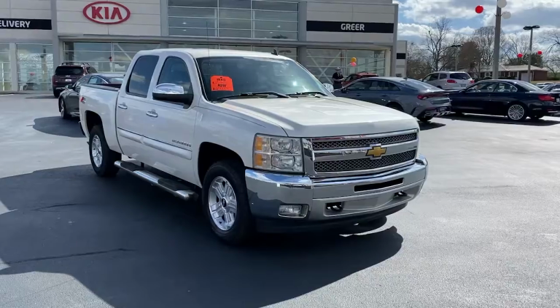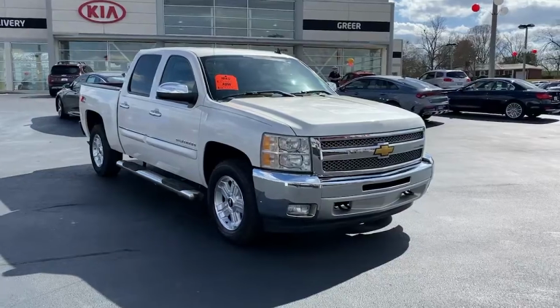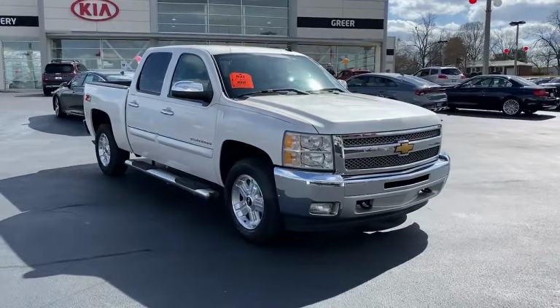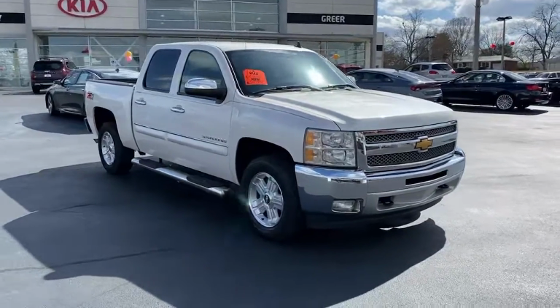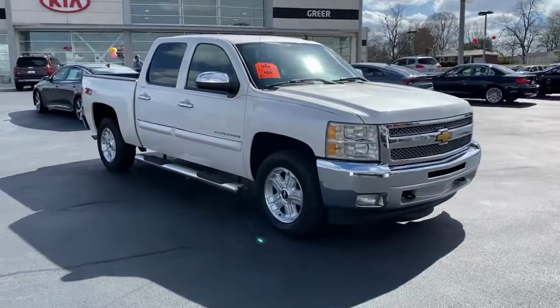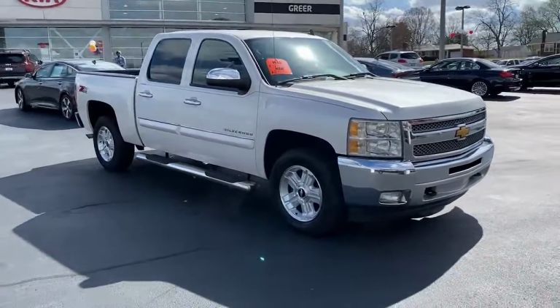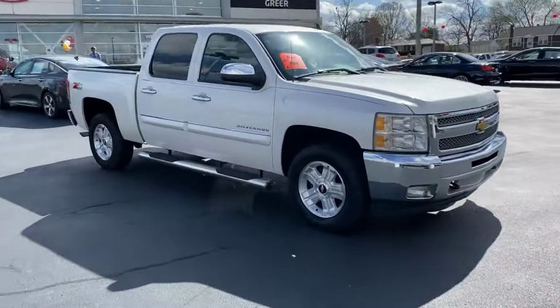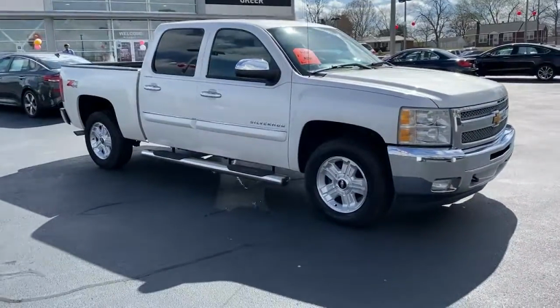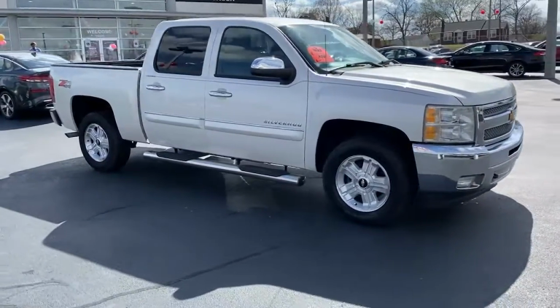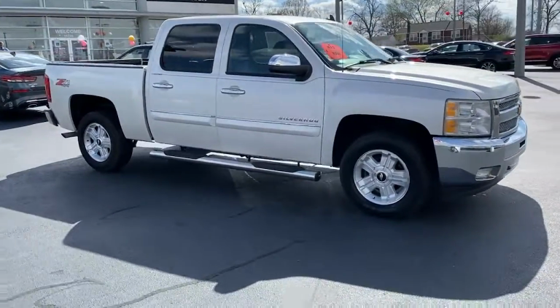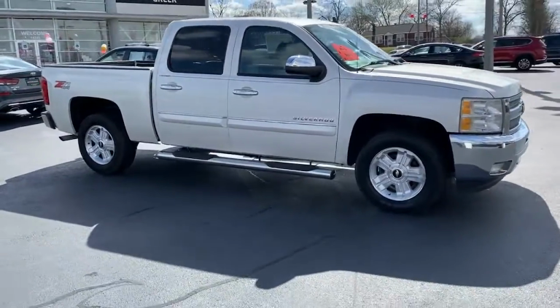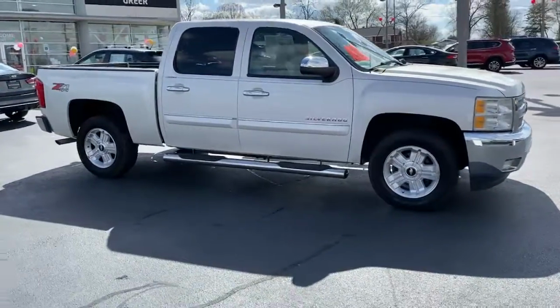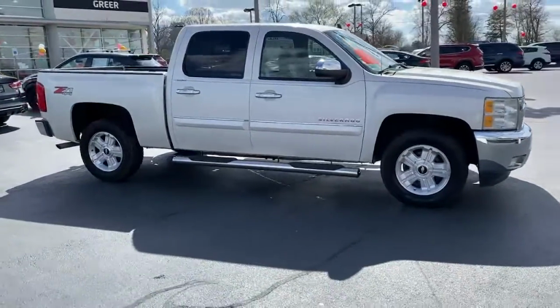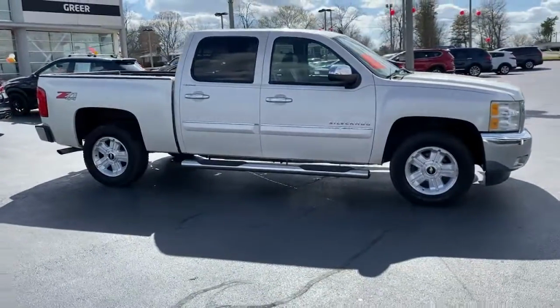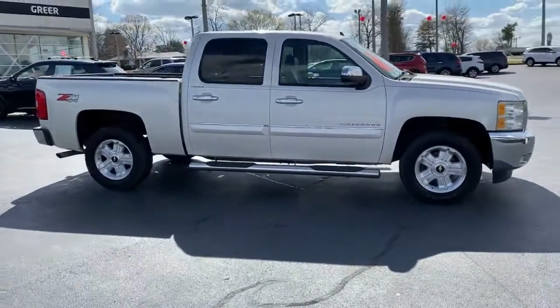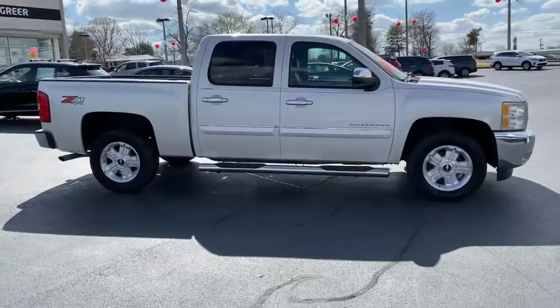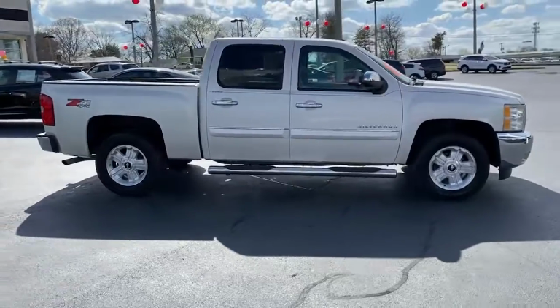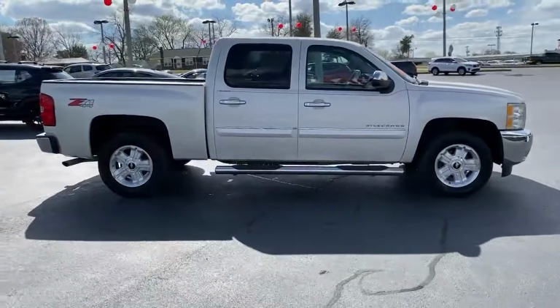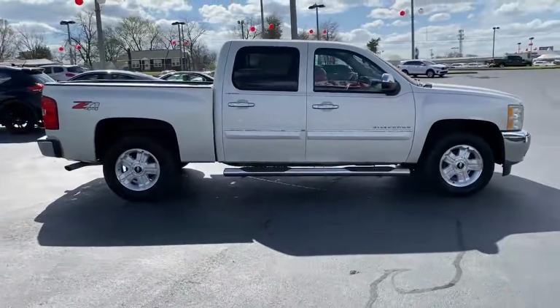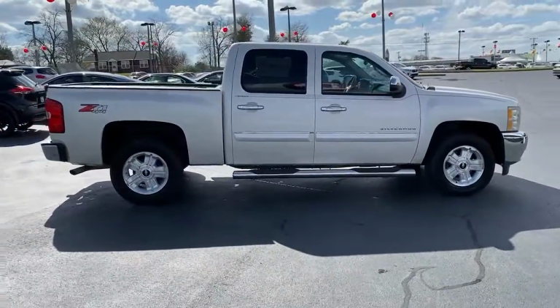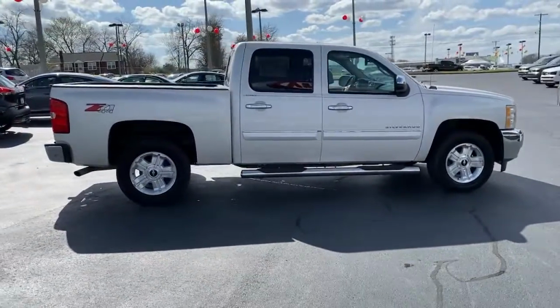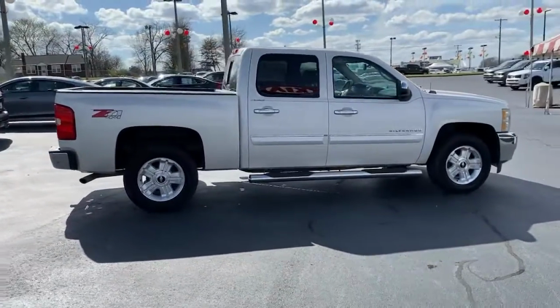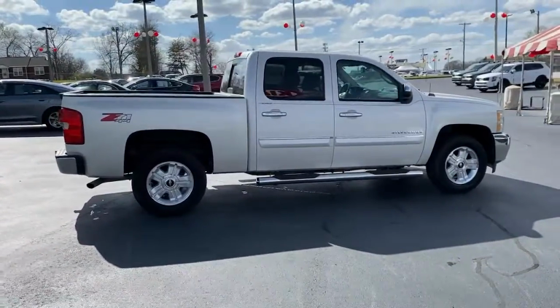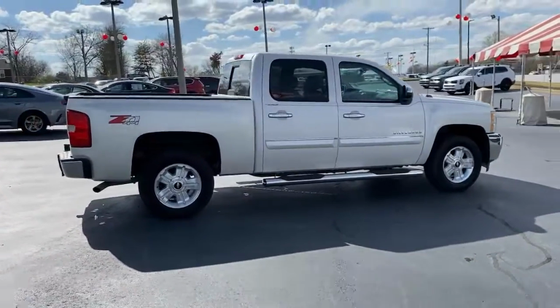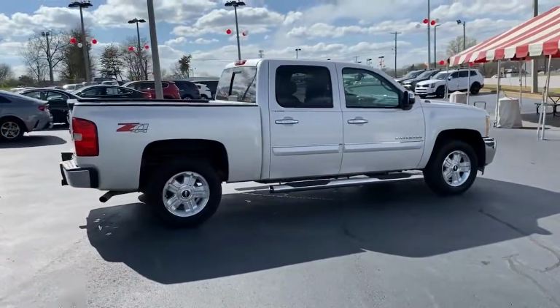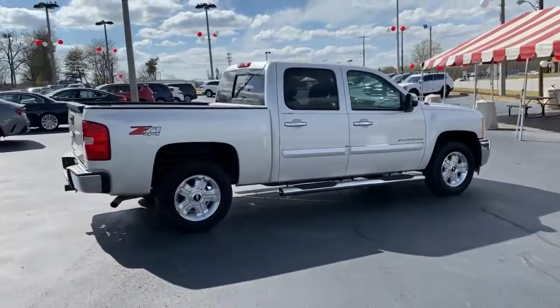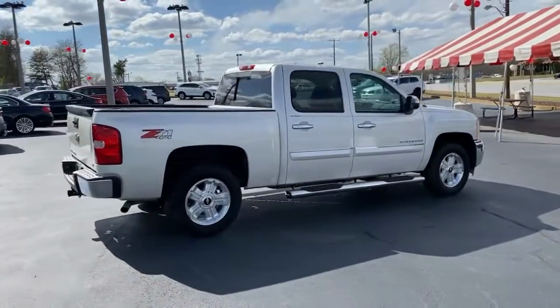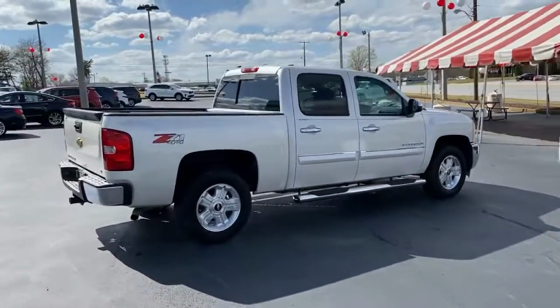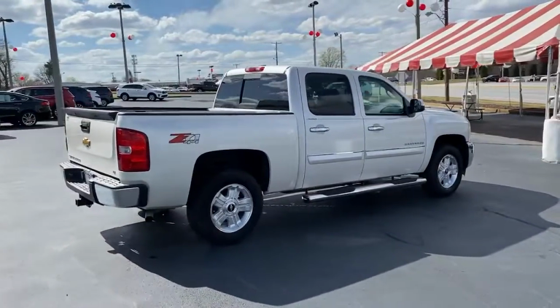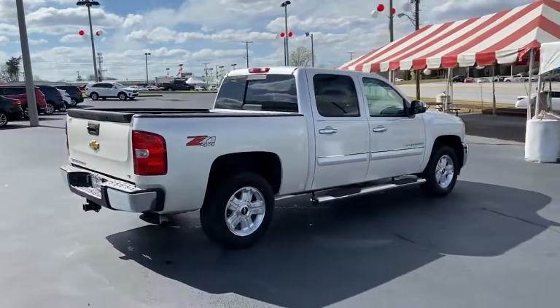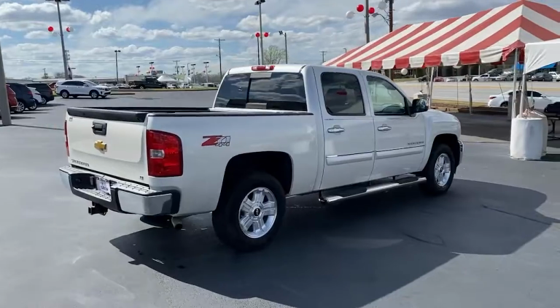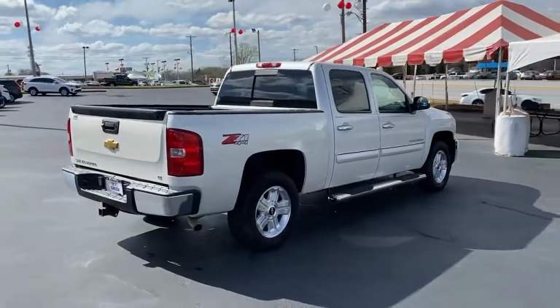Get into a car with value: 2013 Chevrolet Silverado 1500. With less than 5,000 miles on the odometer, this vehicle provides excellent value.